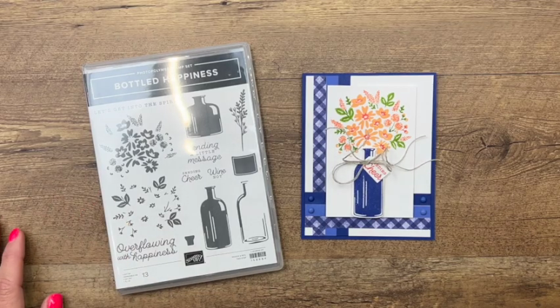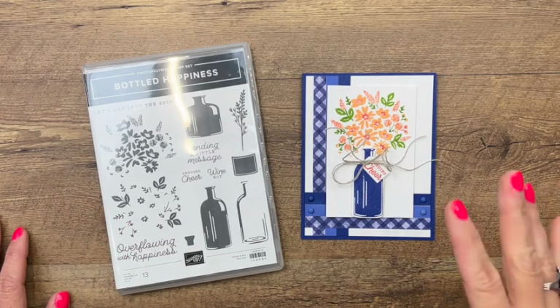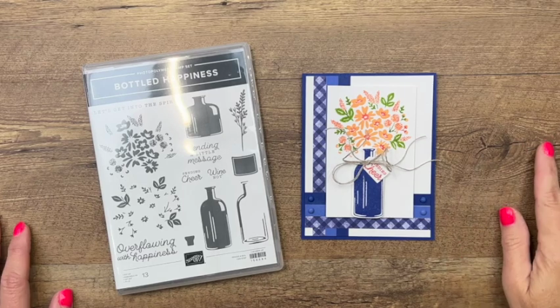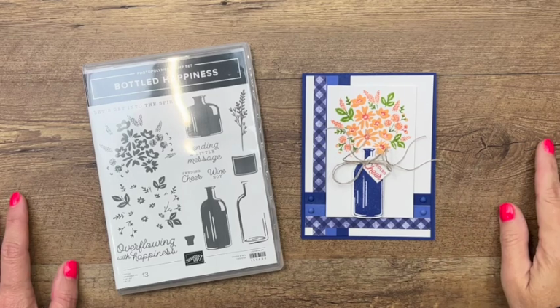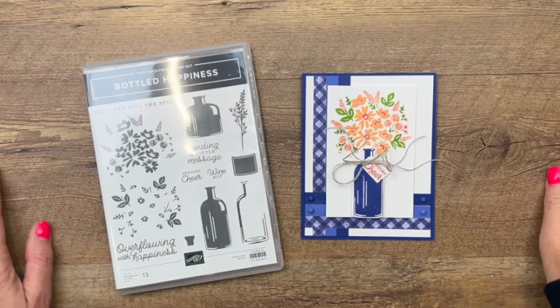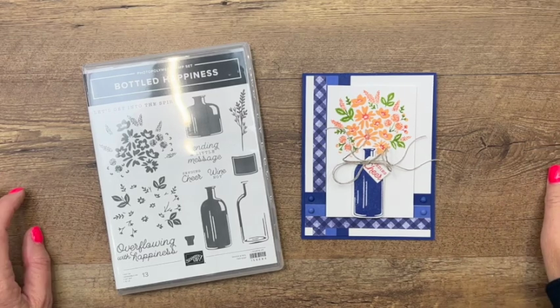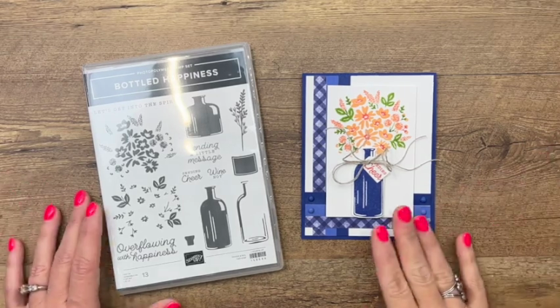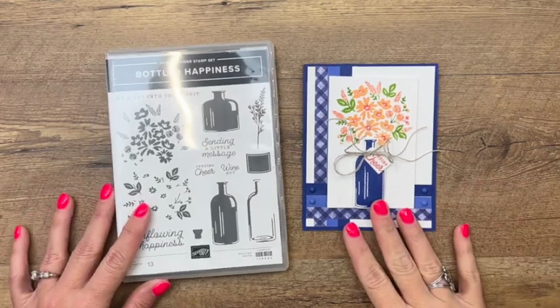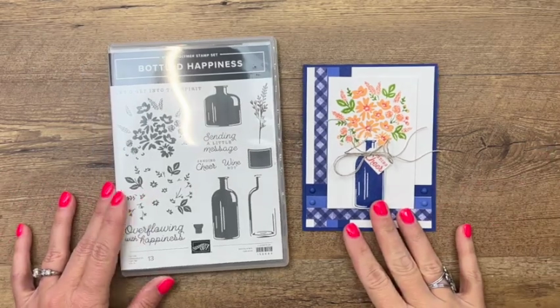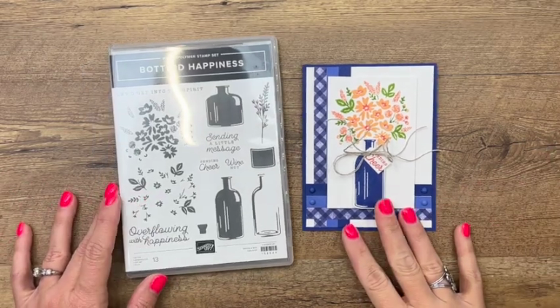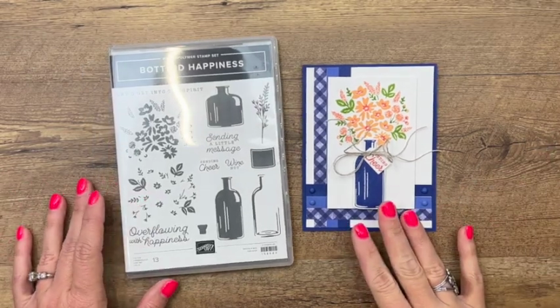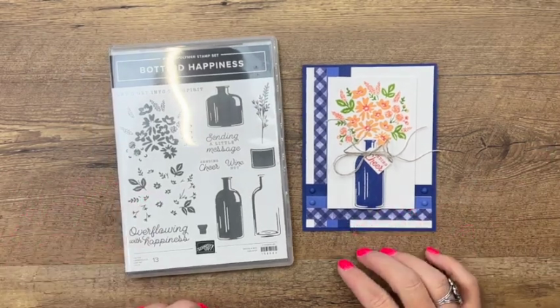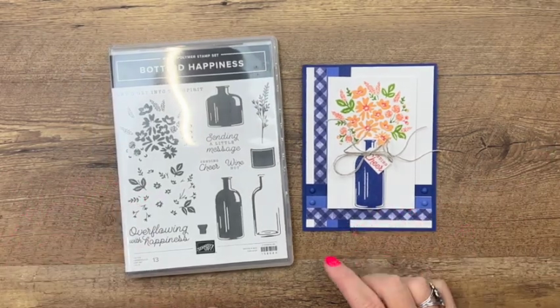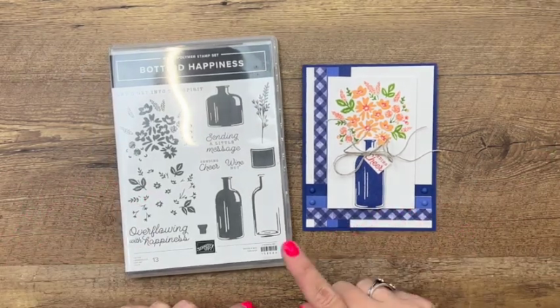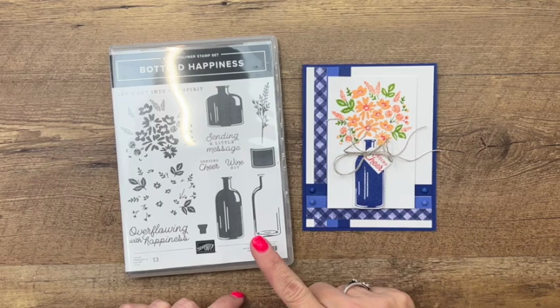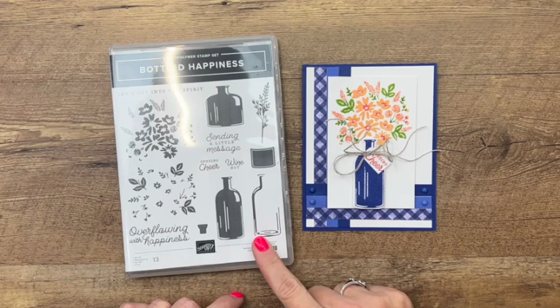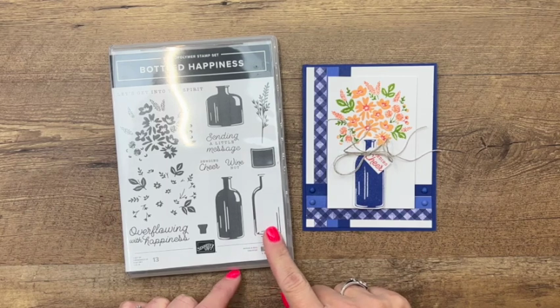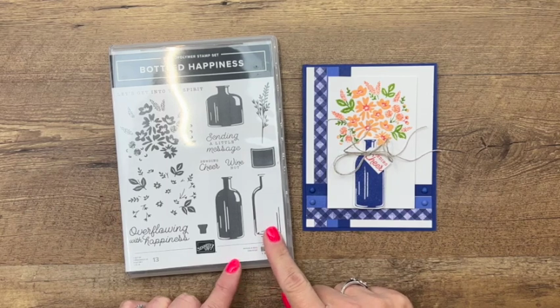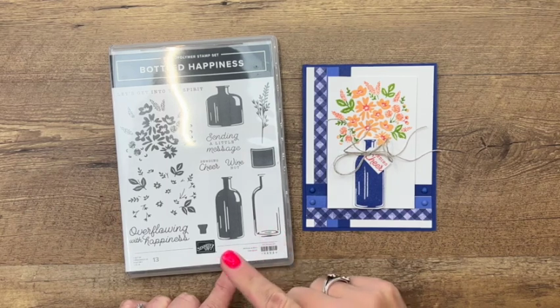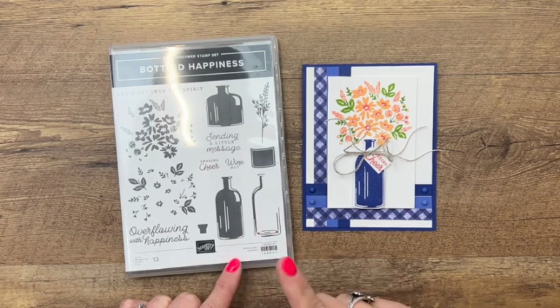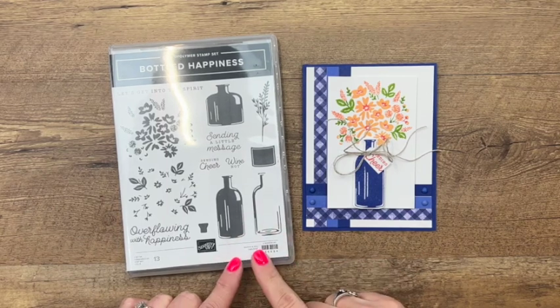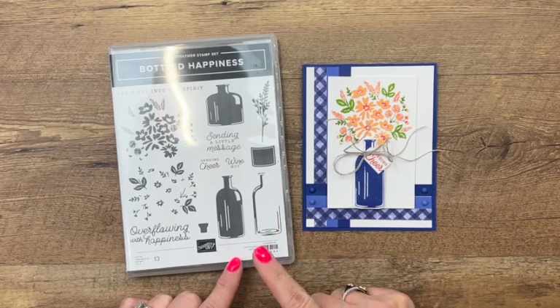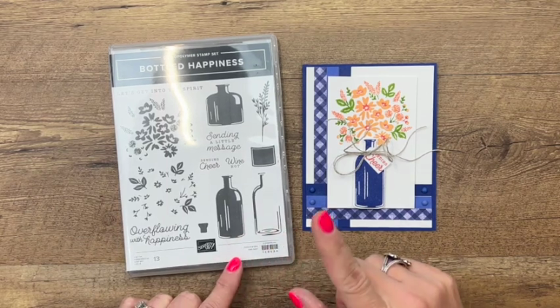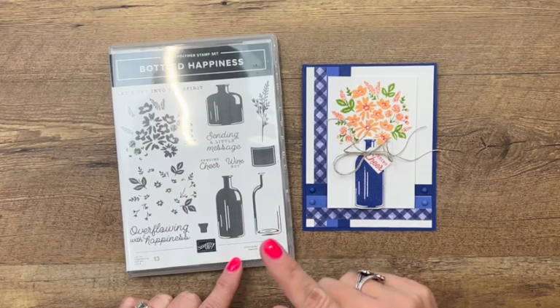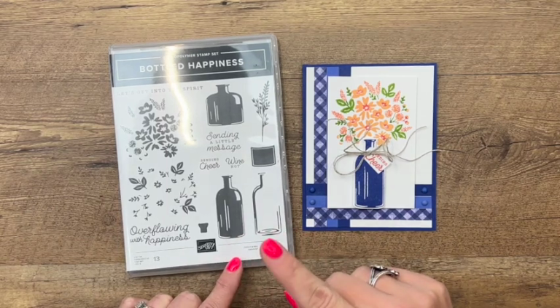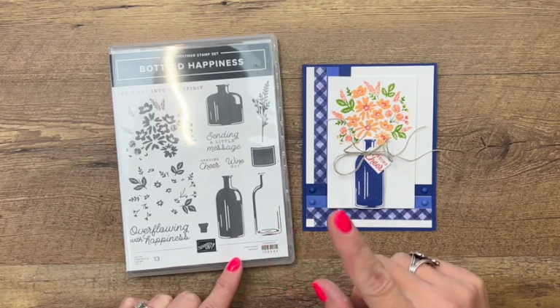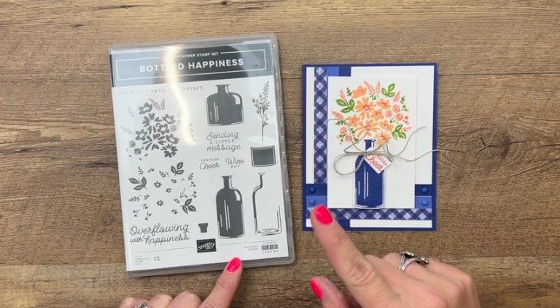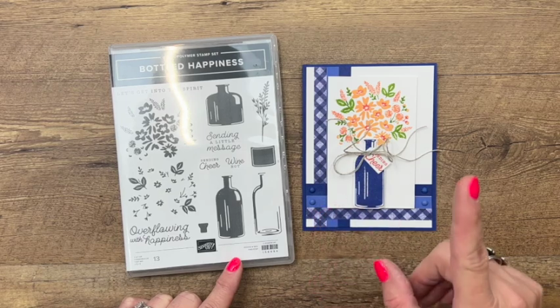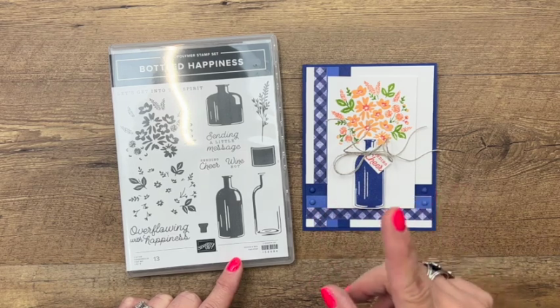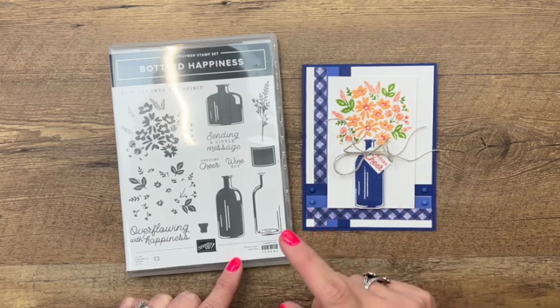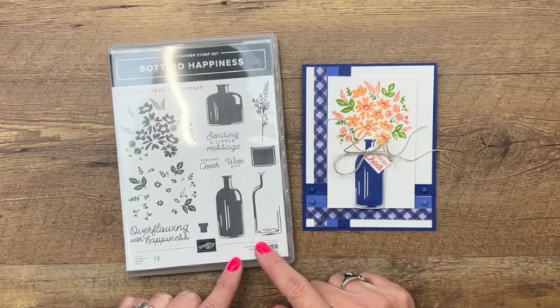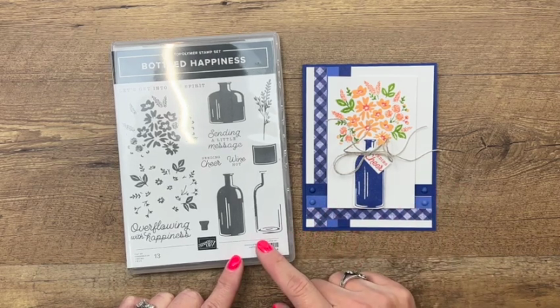Hey everybody, Erica Sirwin here from Pink Buckaroo Designs. We've got a fun sweet little card for you today featuring the brand new Bottled Happiness bundle. This is in the new 2022 to 2023 annual catalog from Stampin' Up!